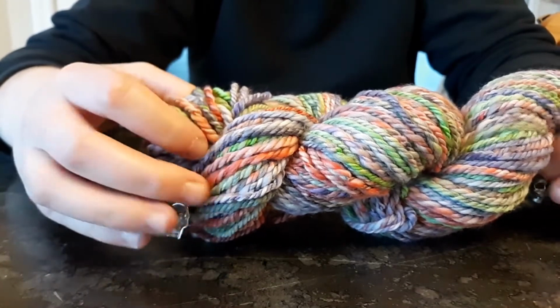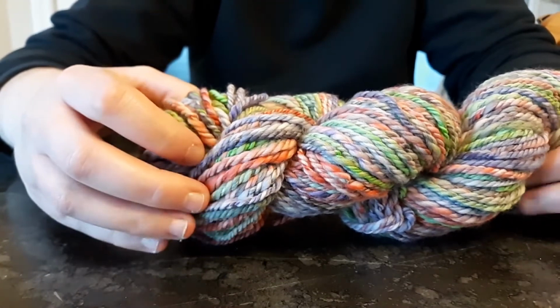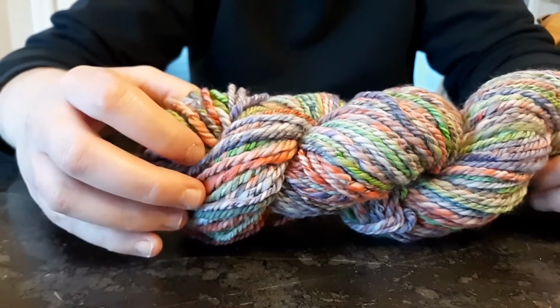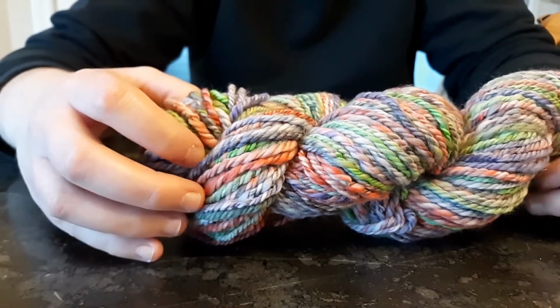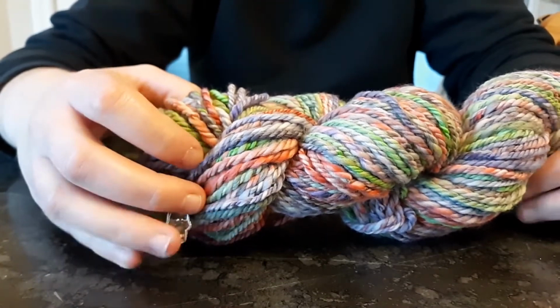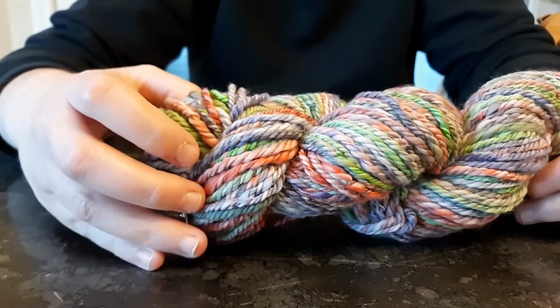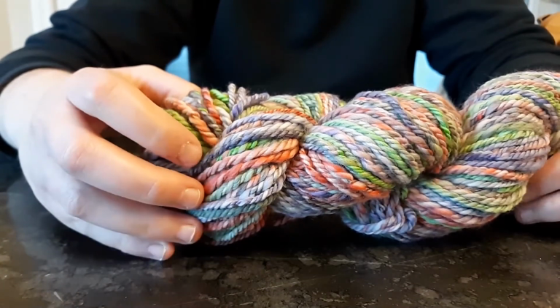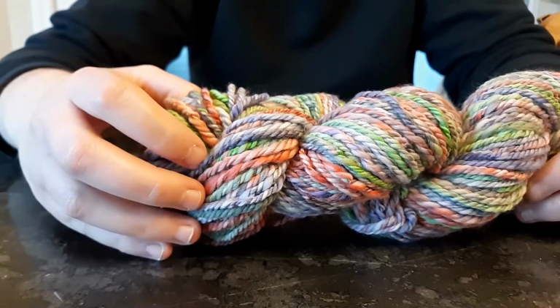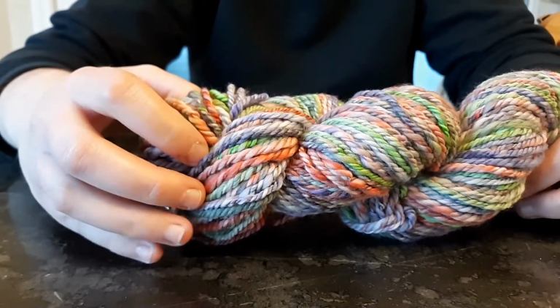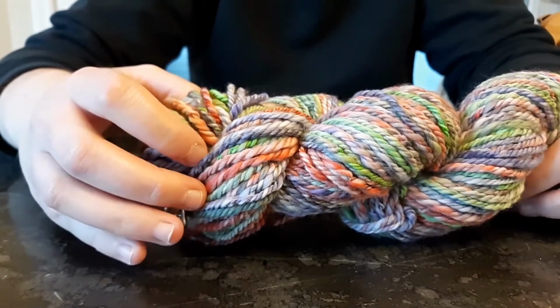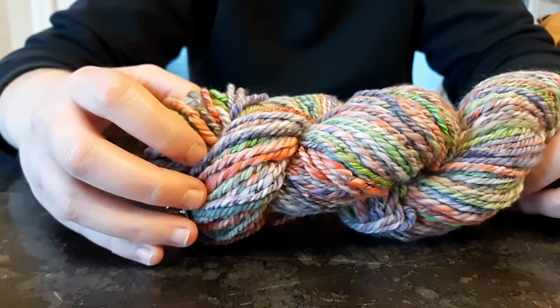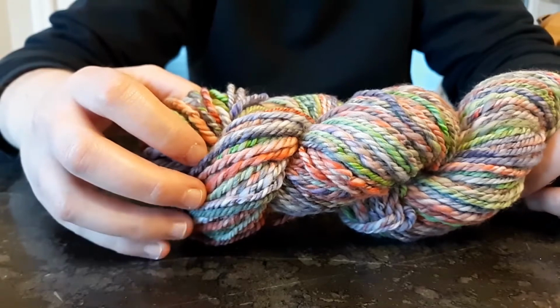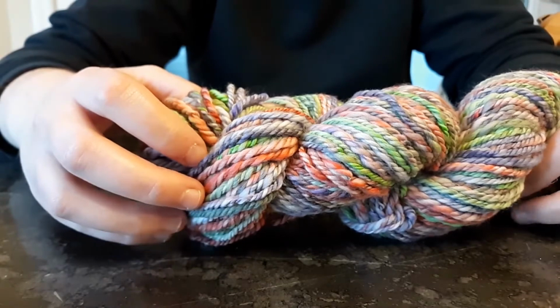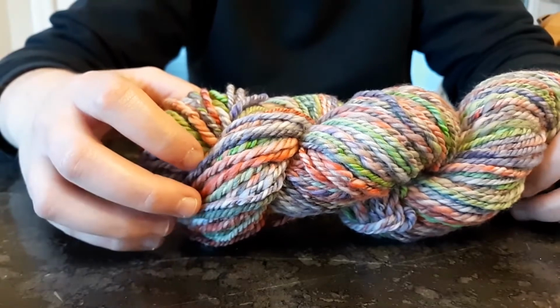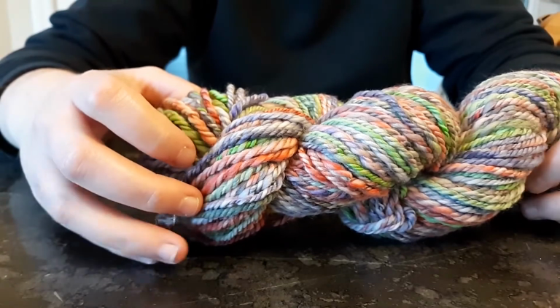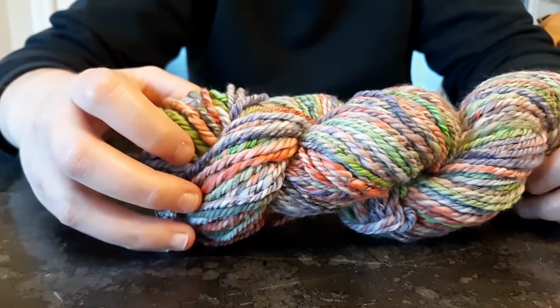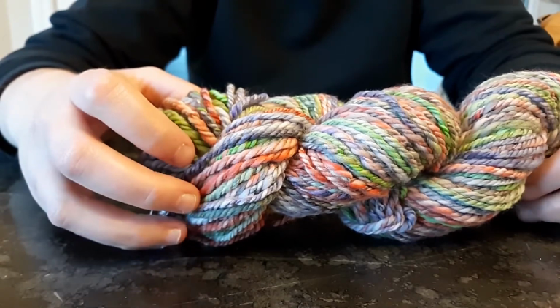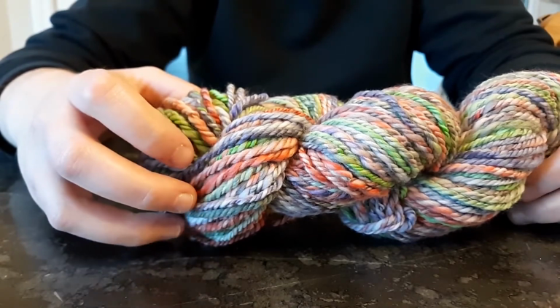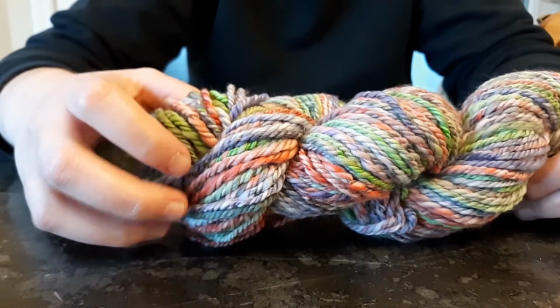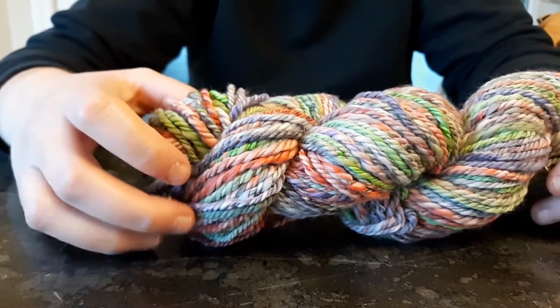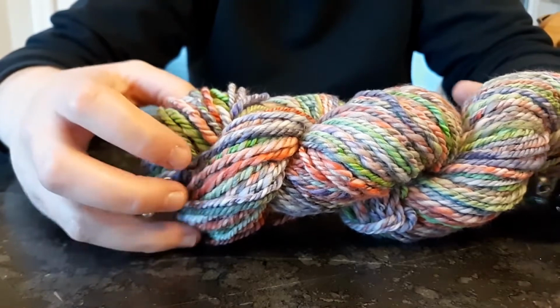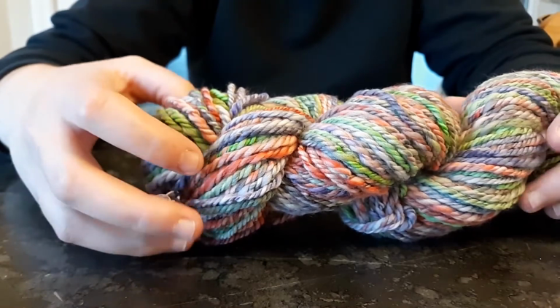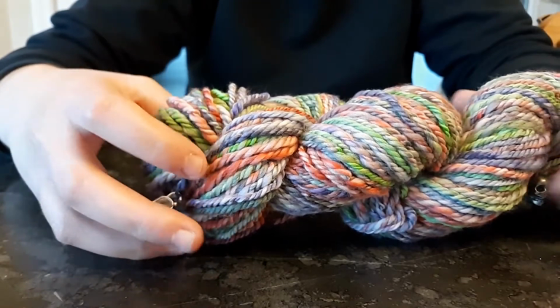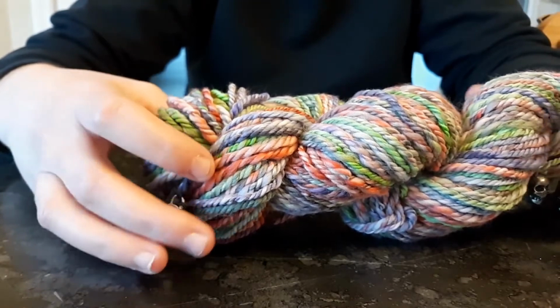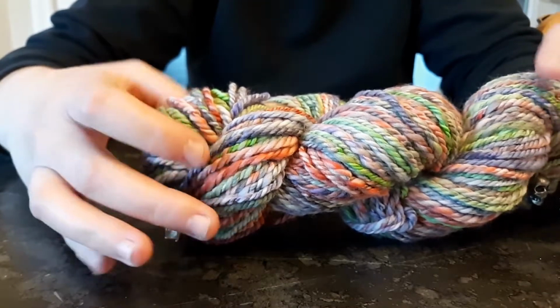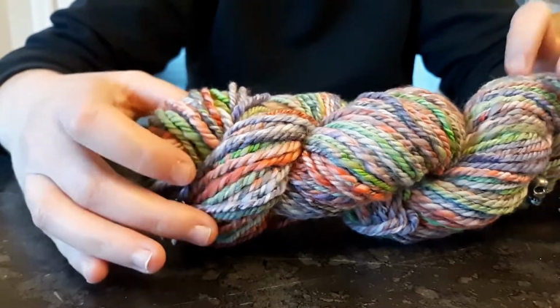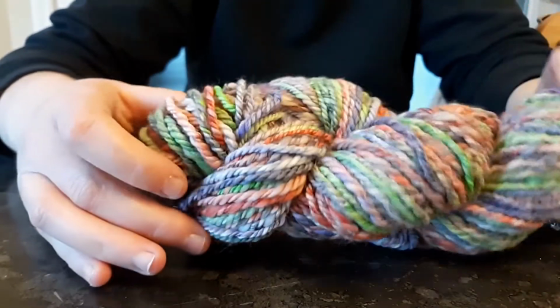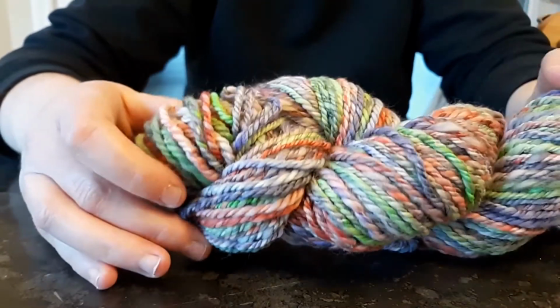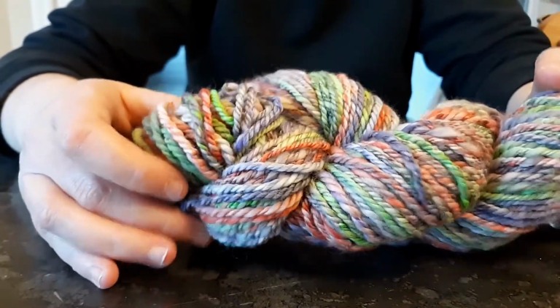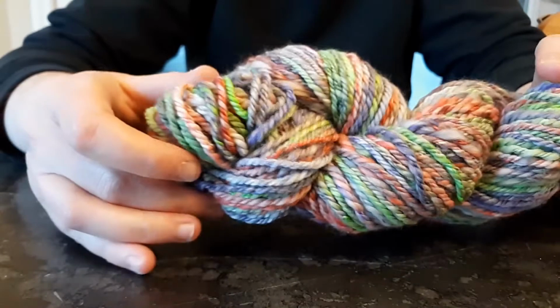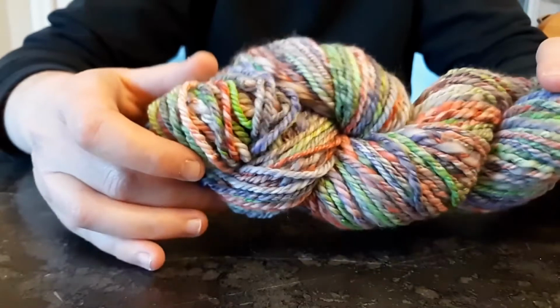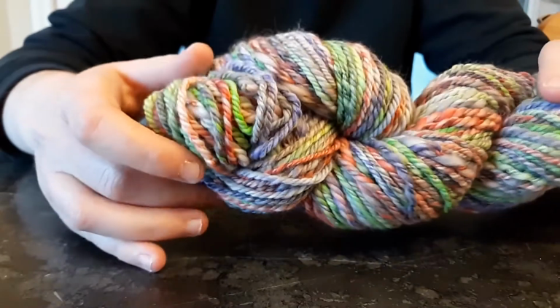I purchased this fiber from Knit Picks back around my birthday earlier this year and I finally got around to dyeing it within the last couple of weeks.